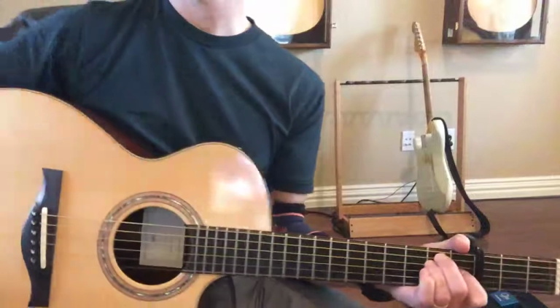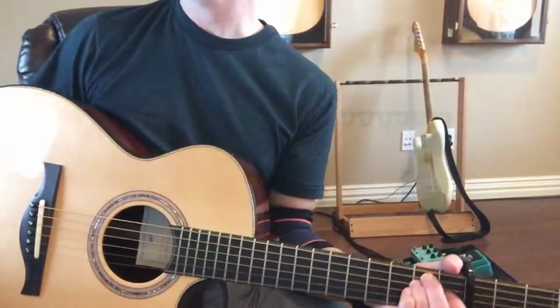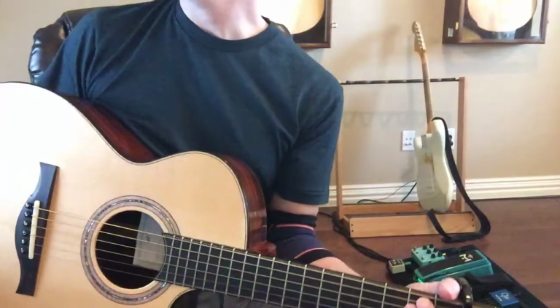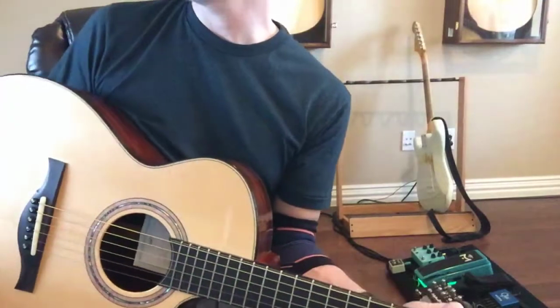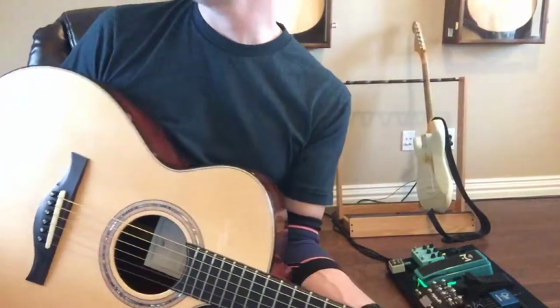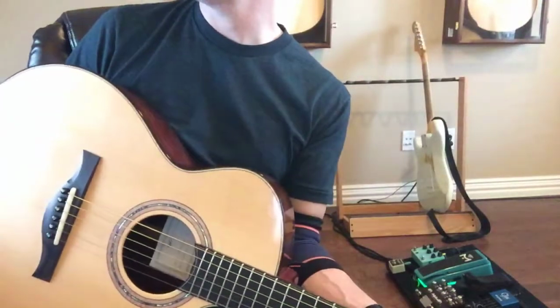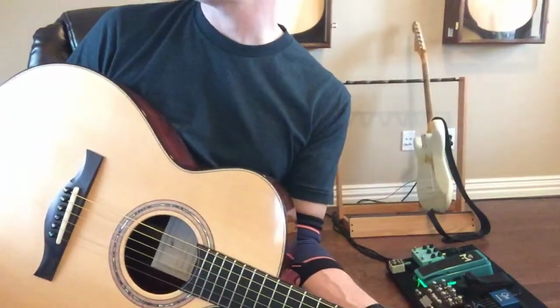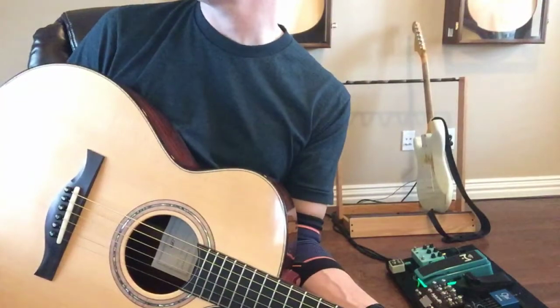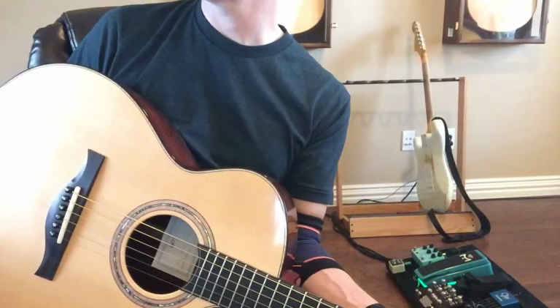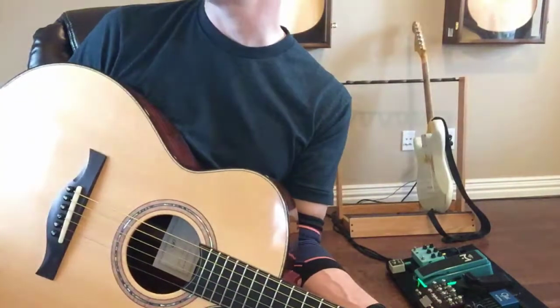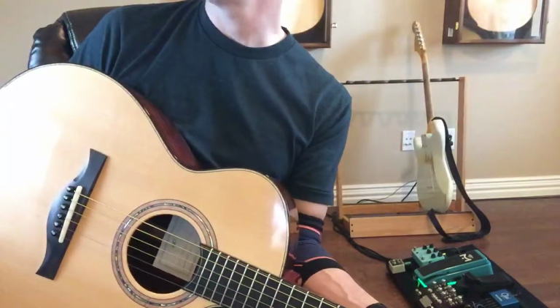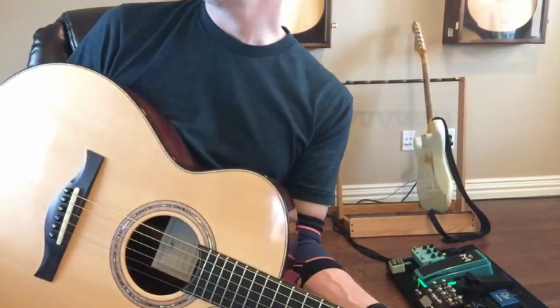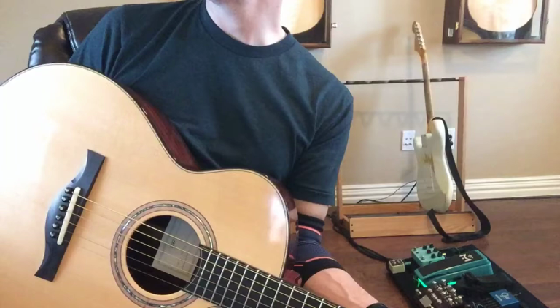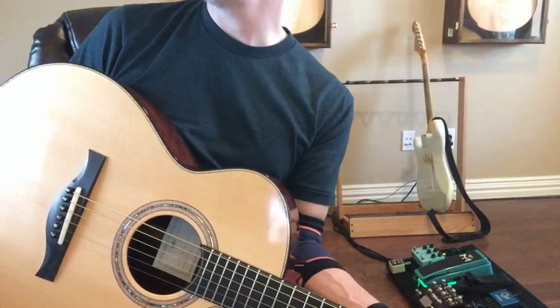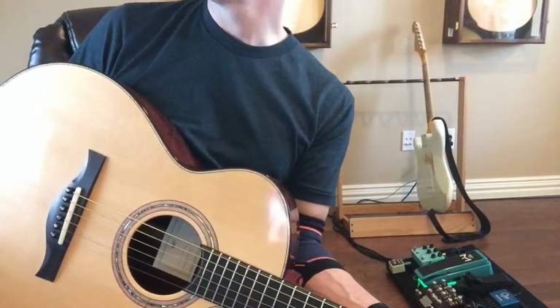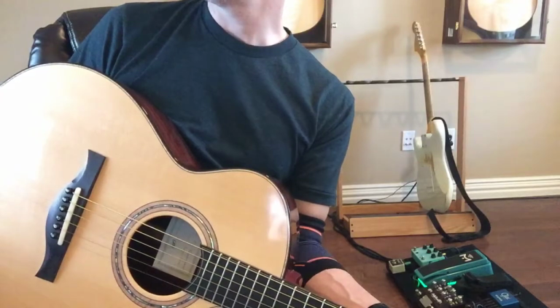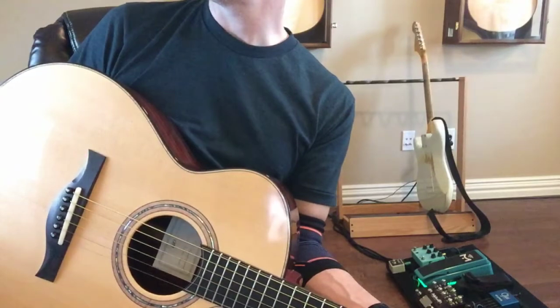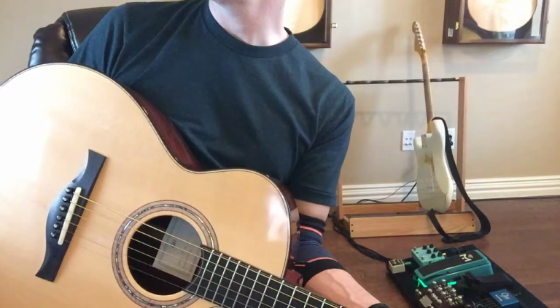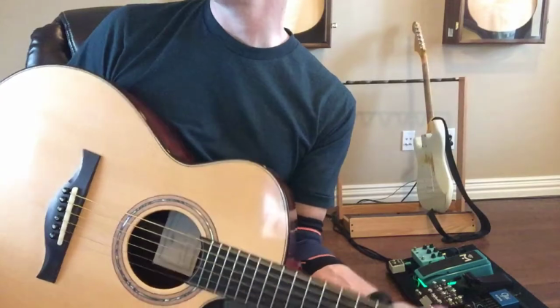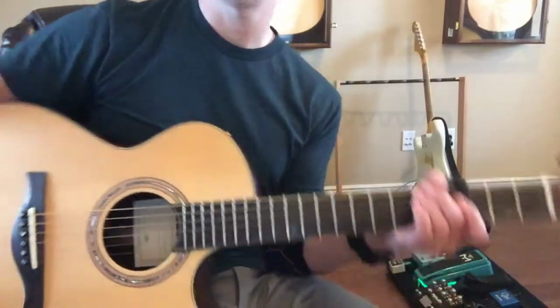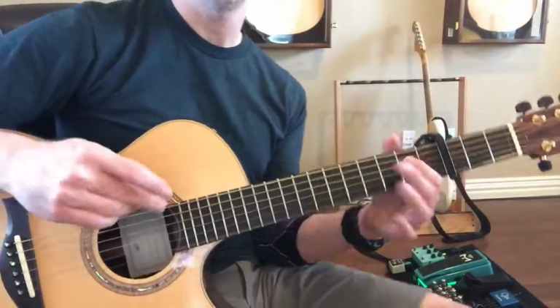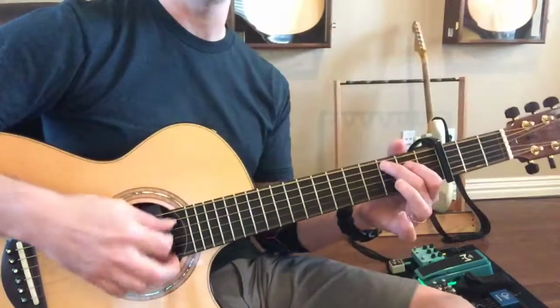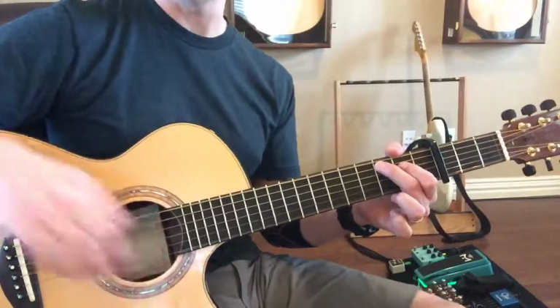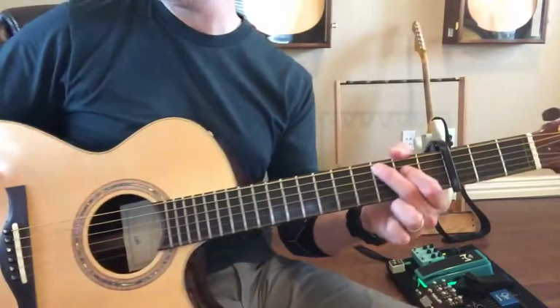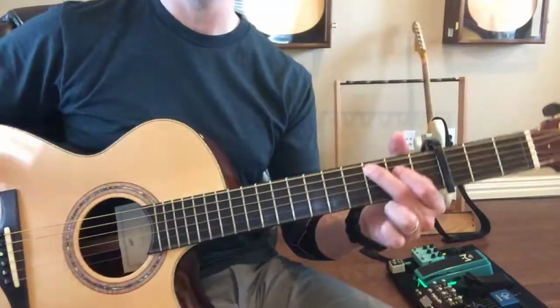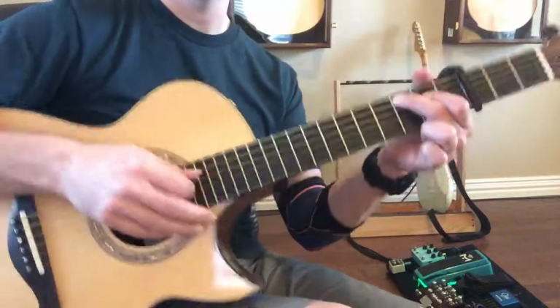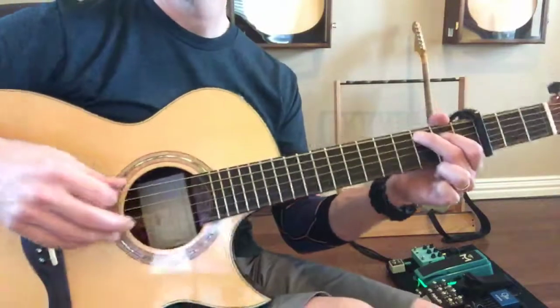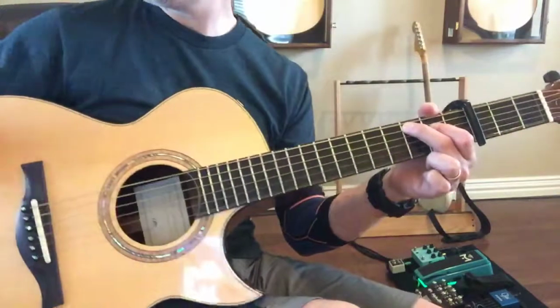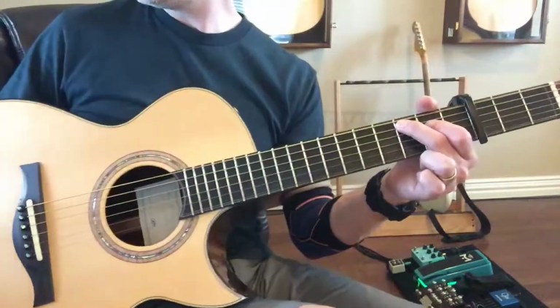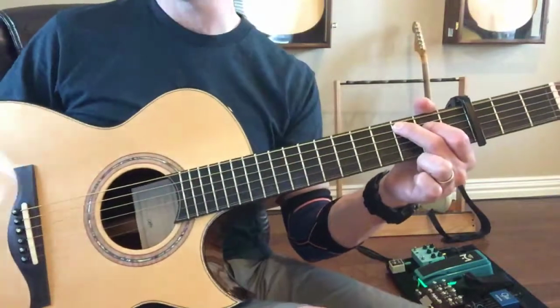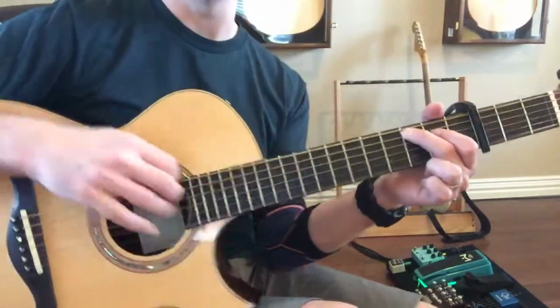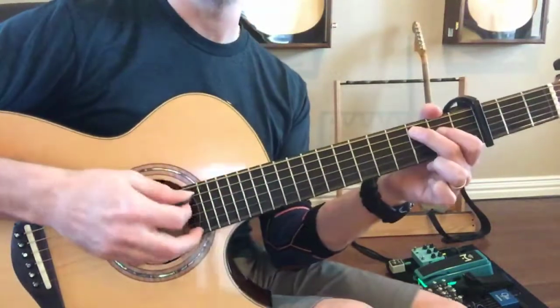This song has to be tuned down 26 cents. To start it out, you start with this C shape — not that chord there.